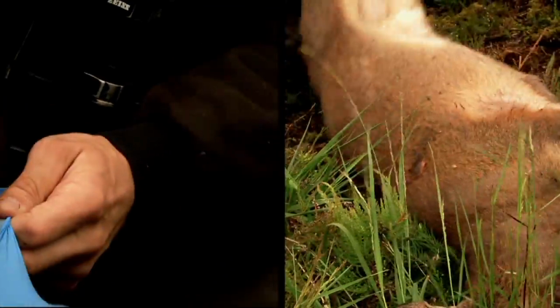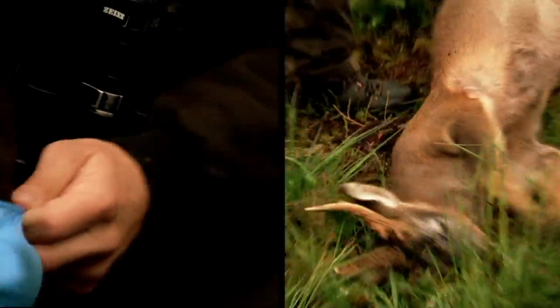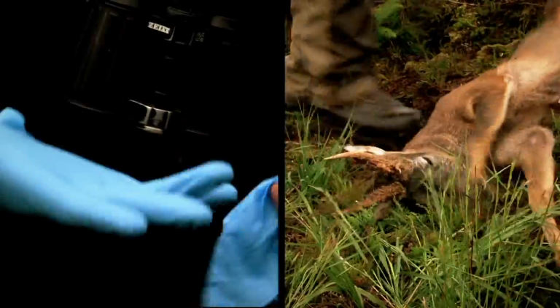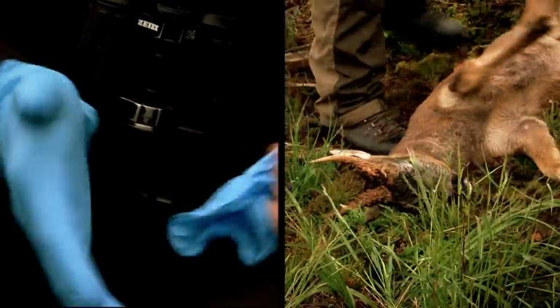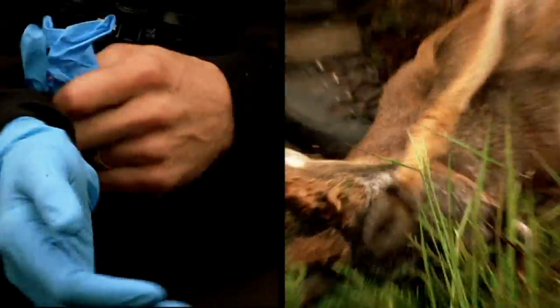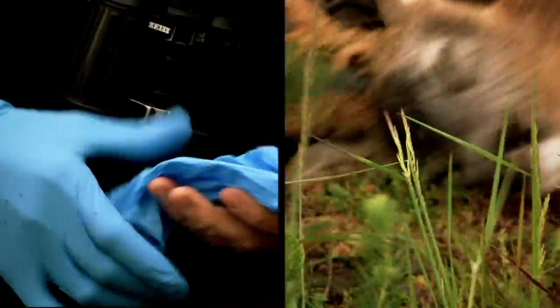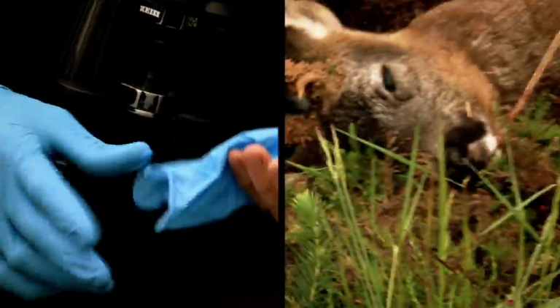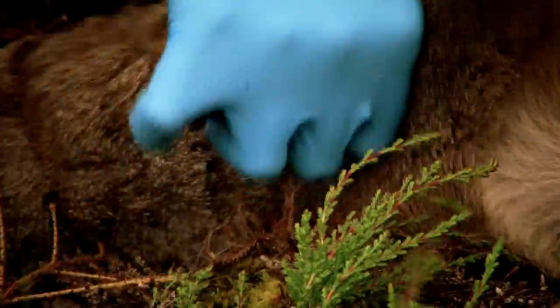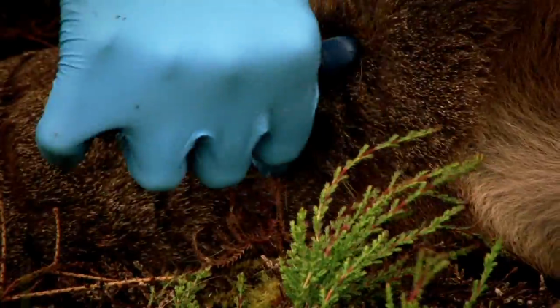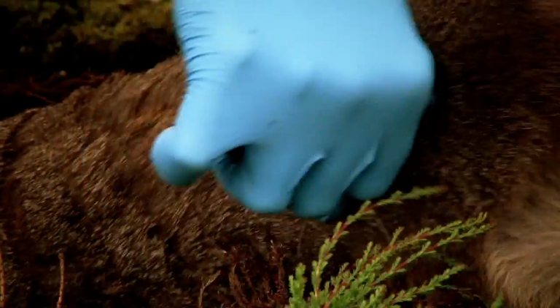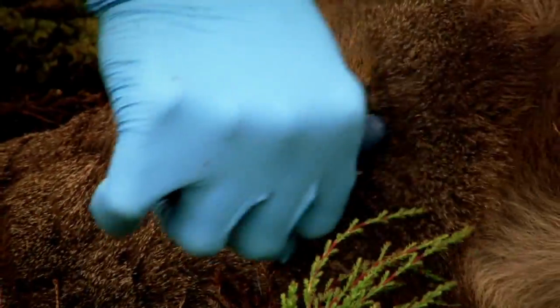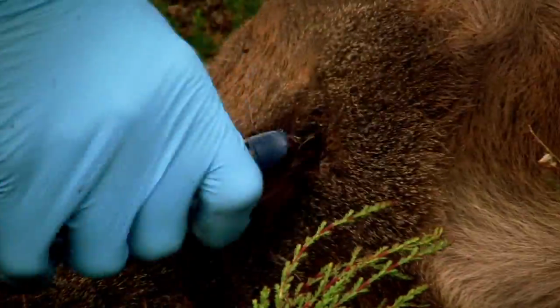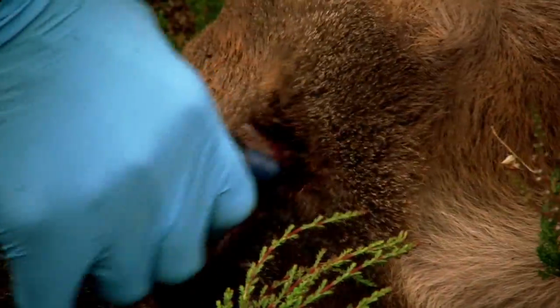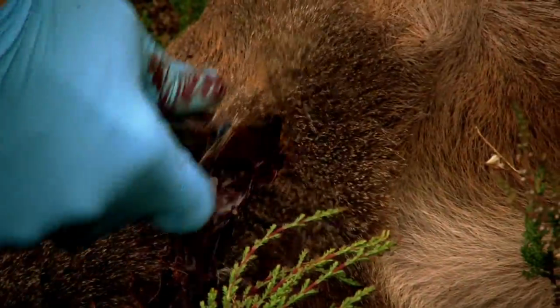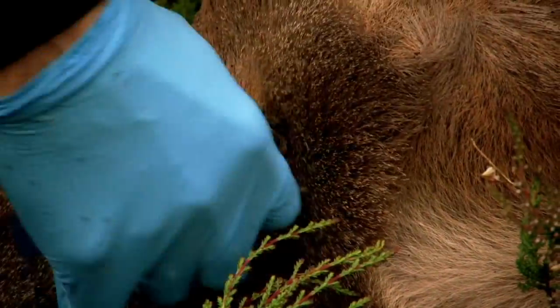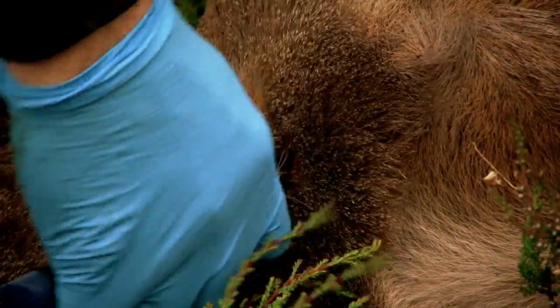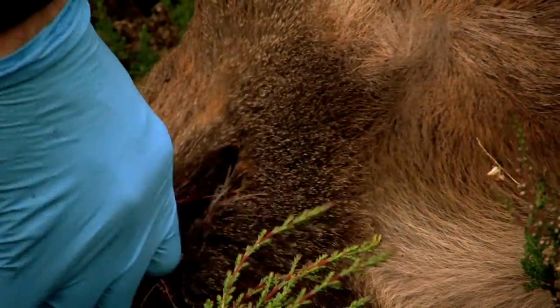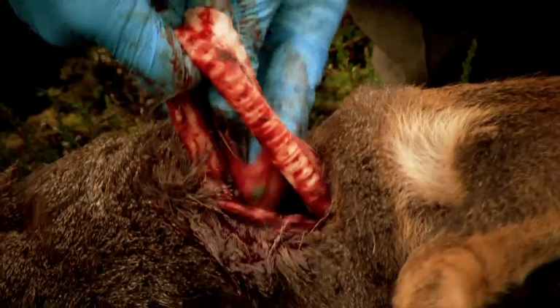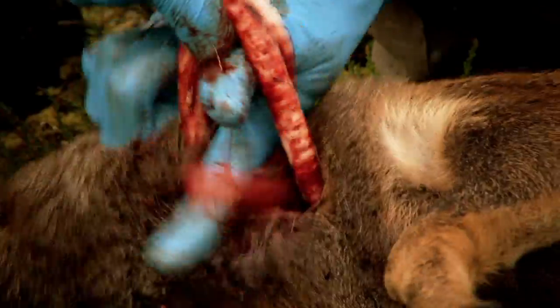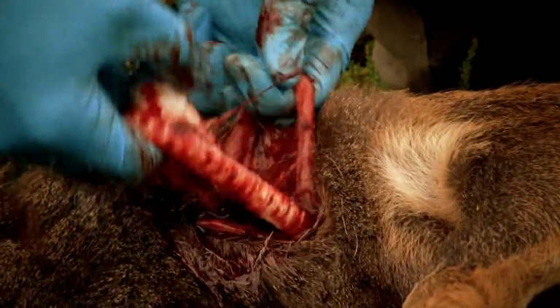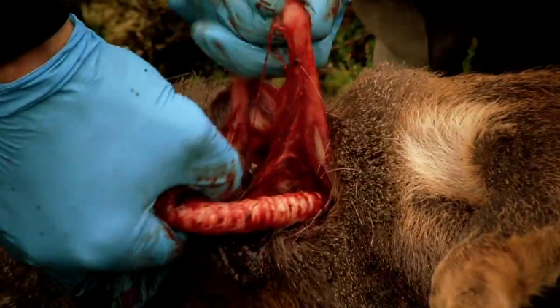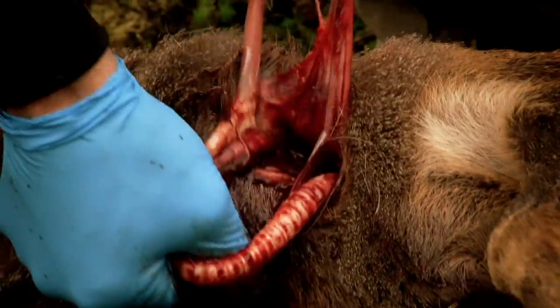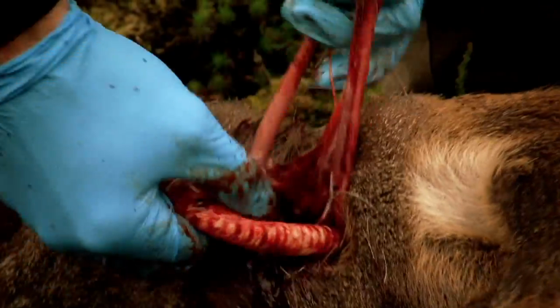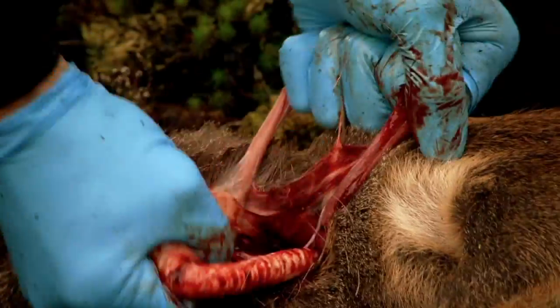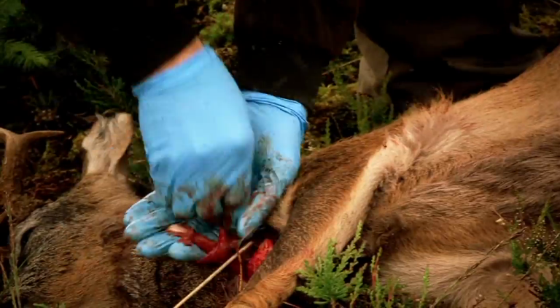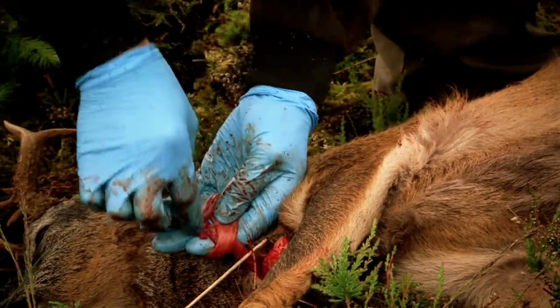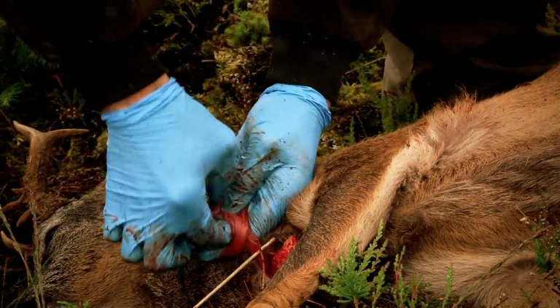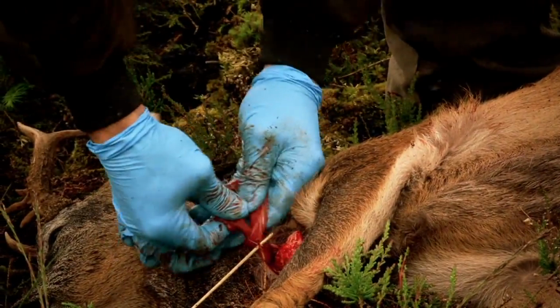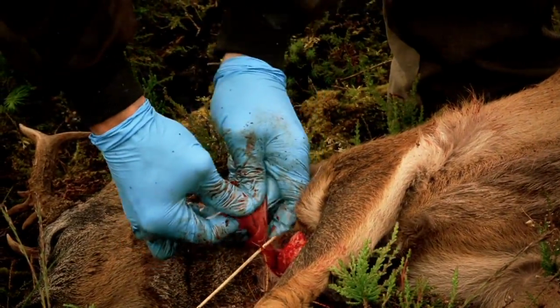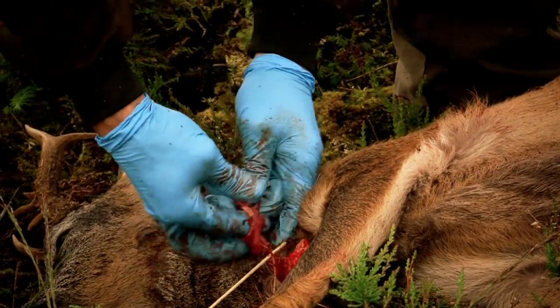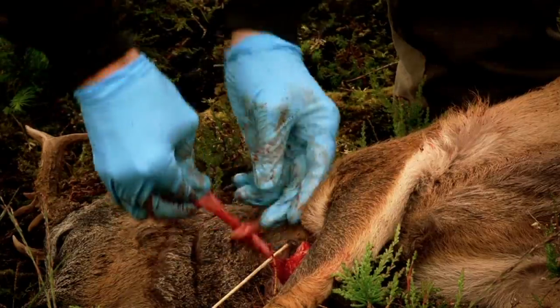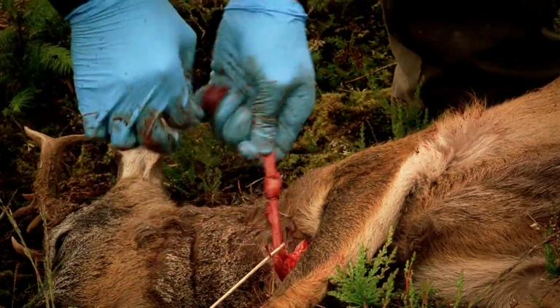This is a protective barrier between us and the deer for when we're gralloching. It also keeps us clean and tidy. There's a wee soft bit here at the V of the chest and we just stick the knife right in. Put the finger in and pull the windpipe out.